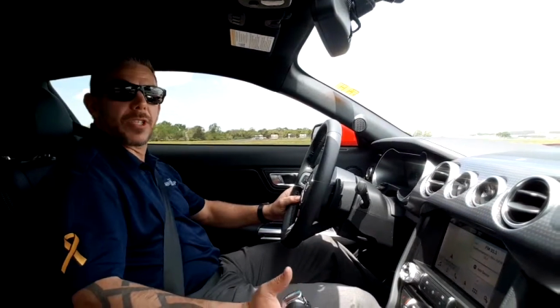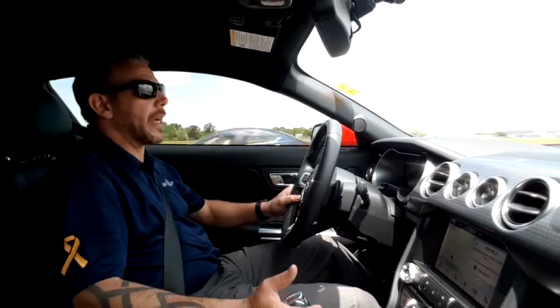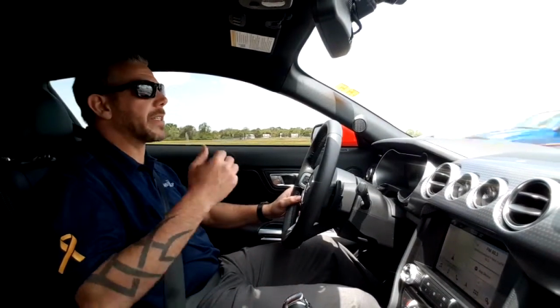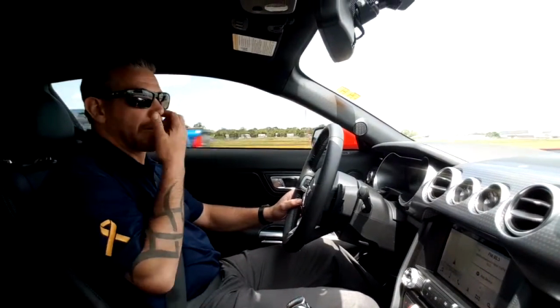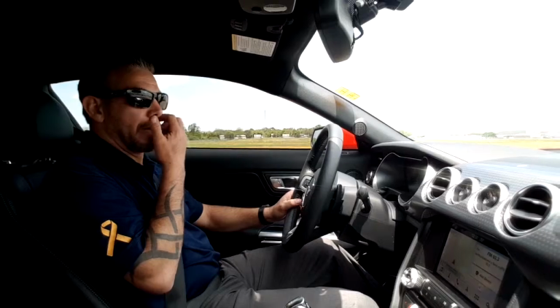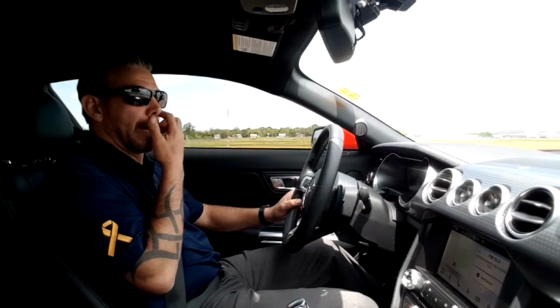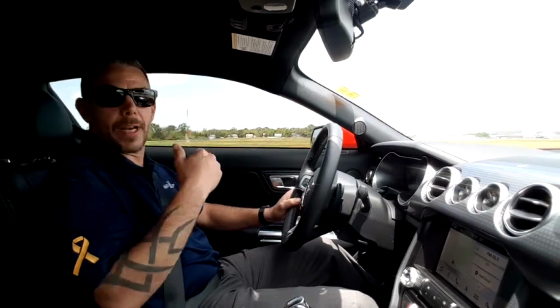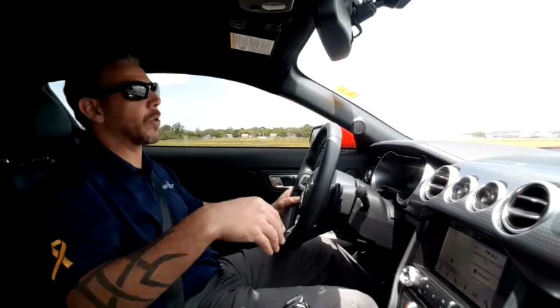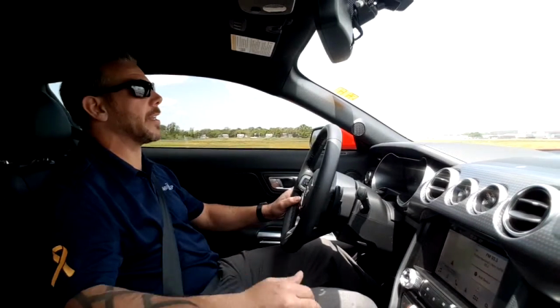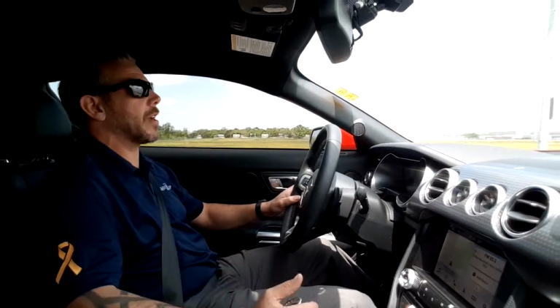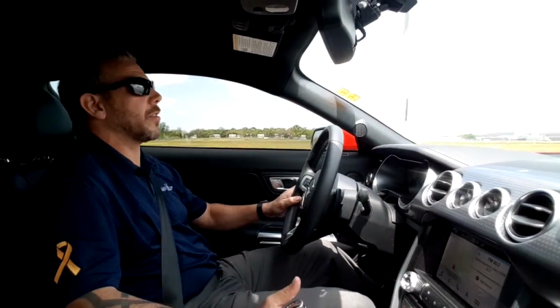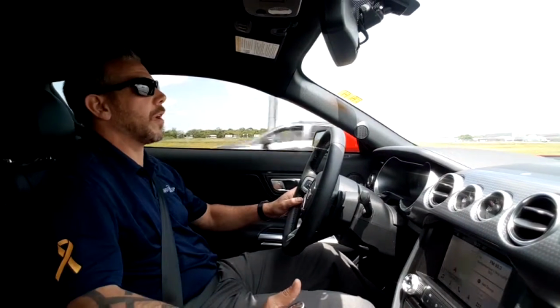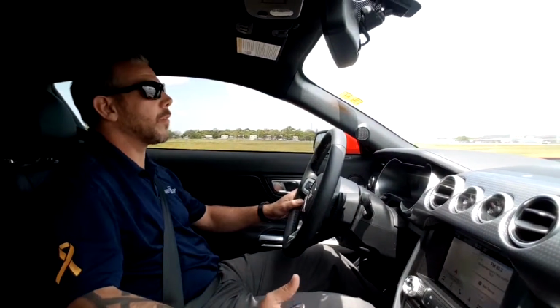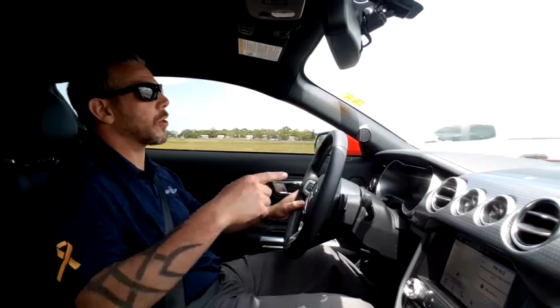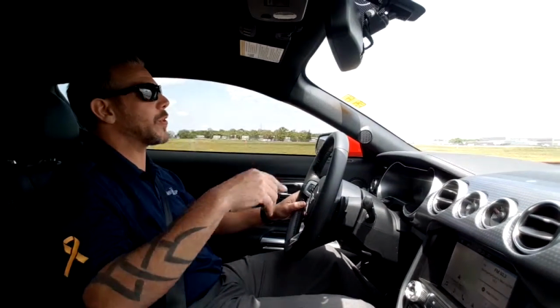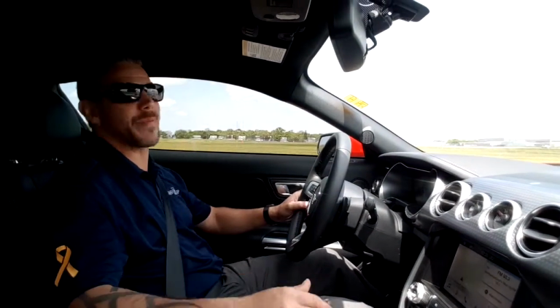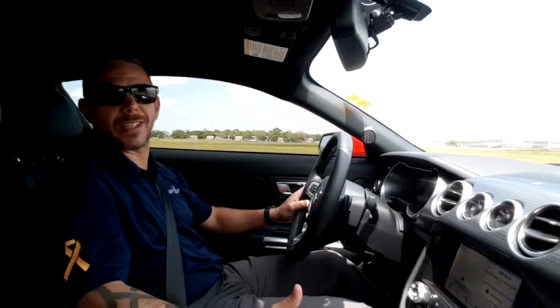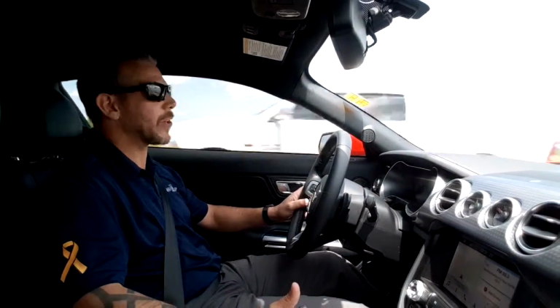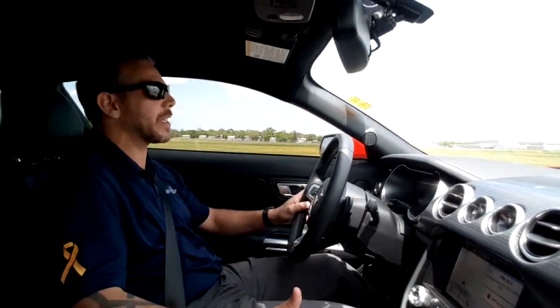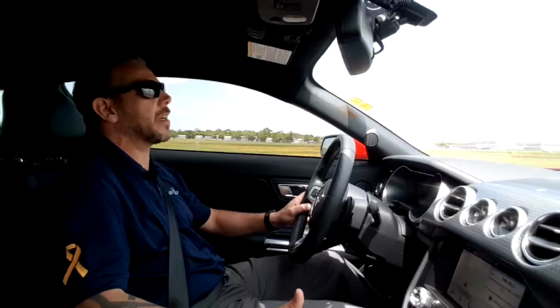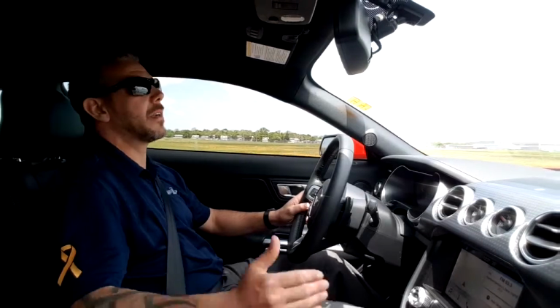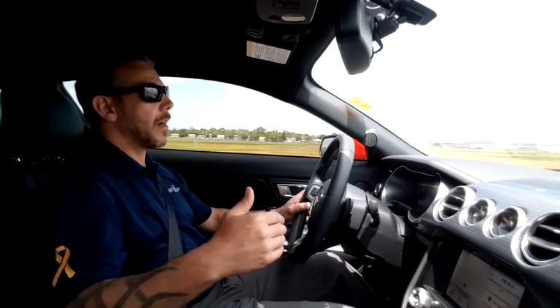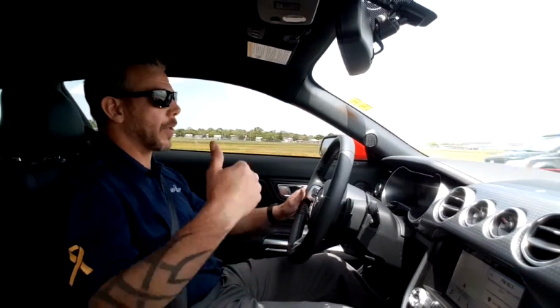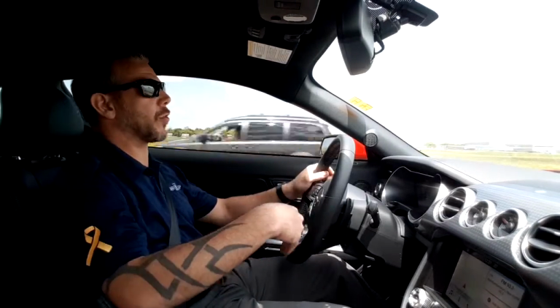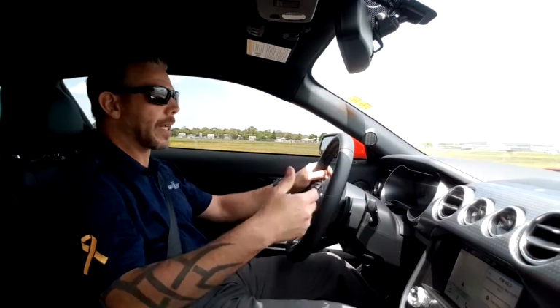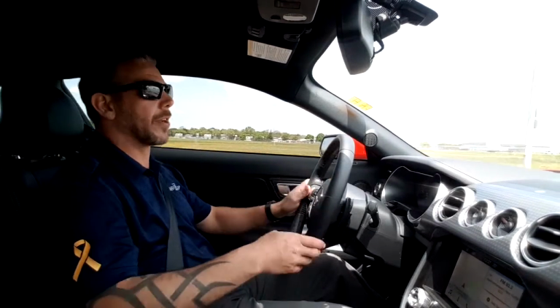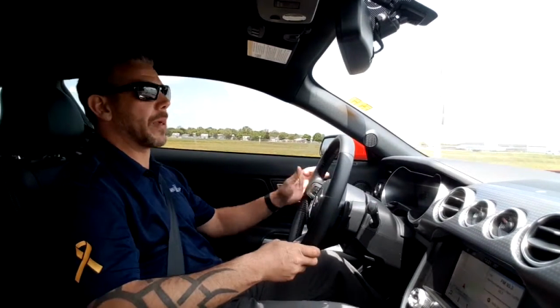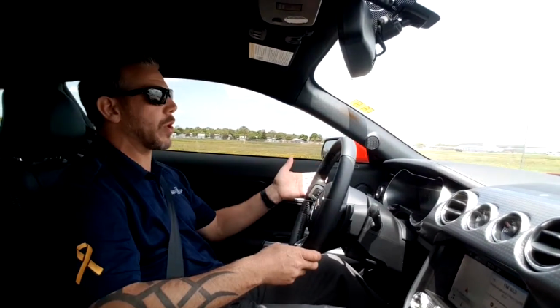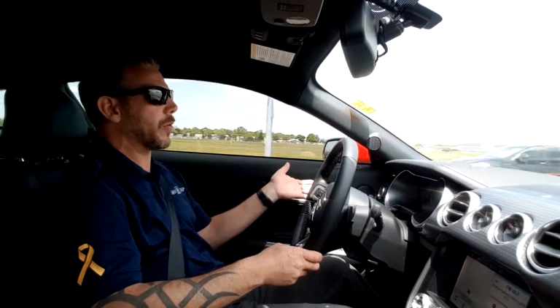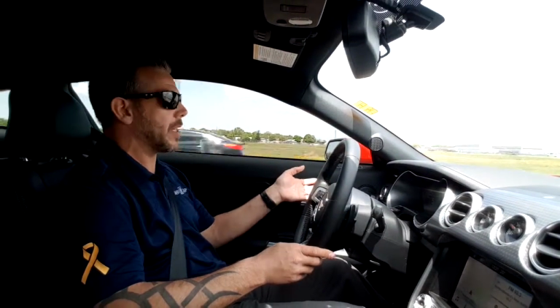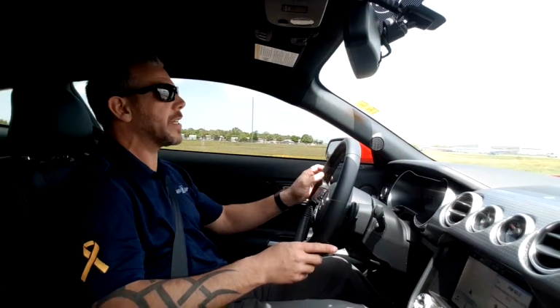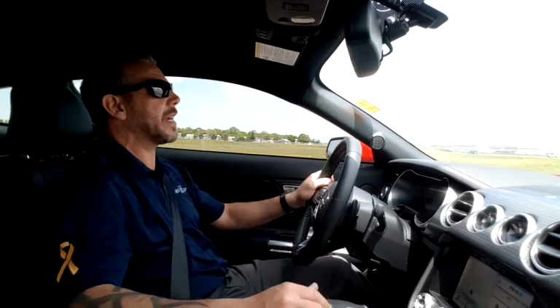We're just starting to head out of town here. We are located in Trenton, so we're going to go through the airbase. Once we get that done, I'm going to start winding it out a little bit and show you about this 10-speed transmission.